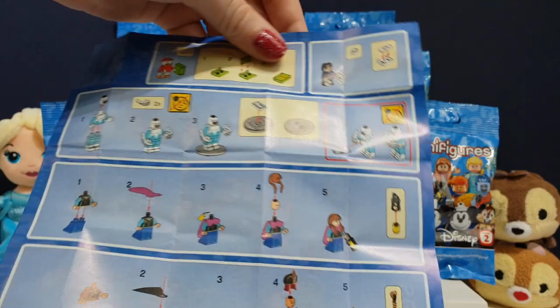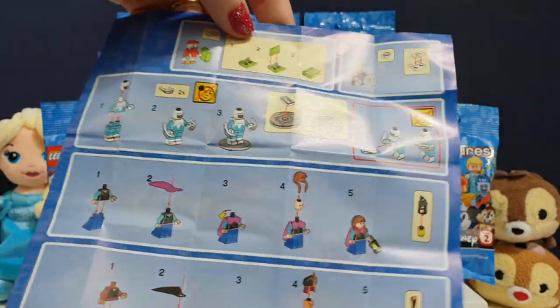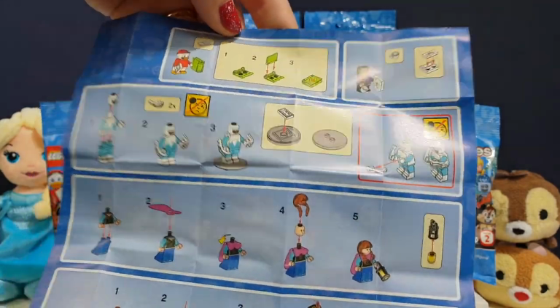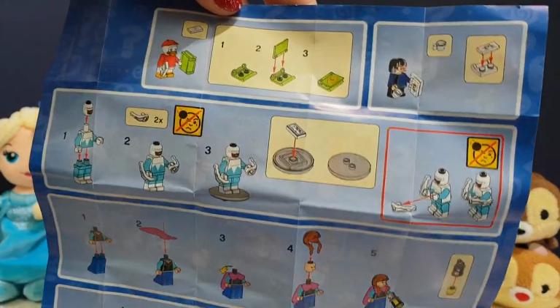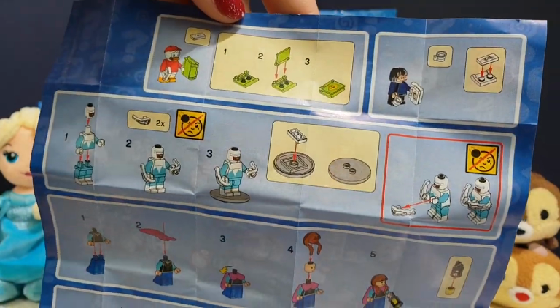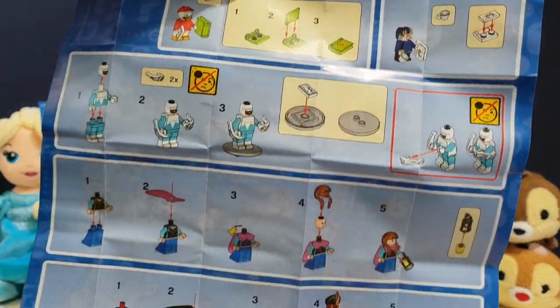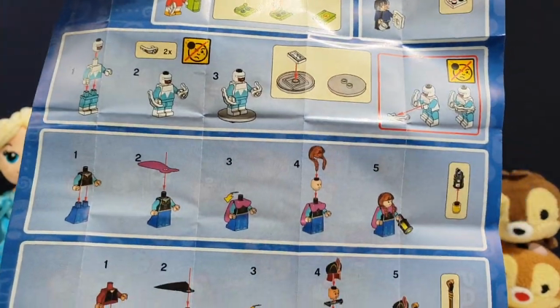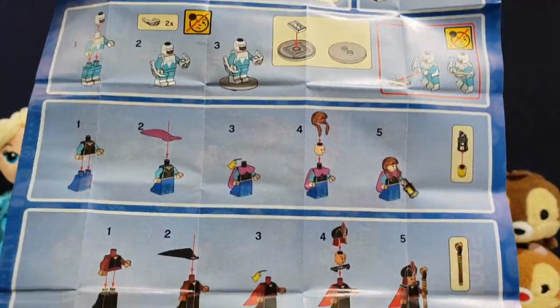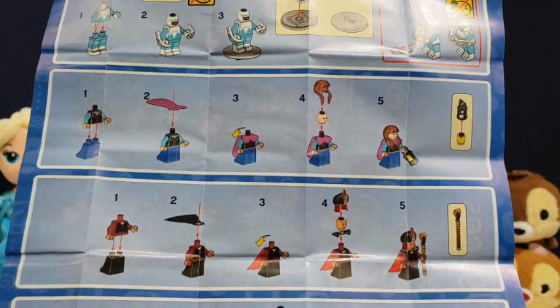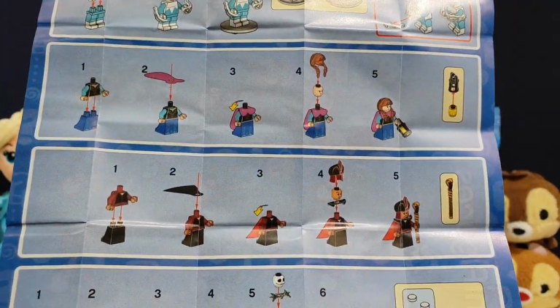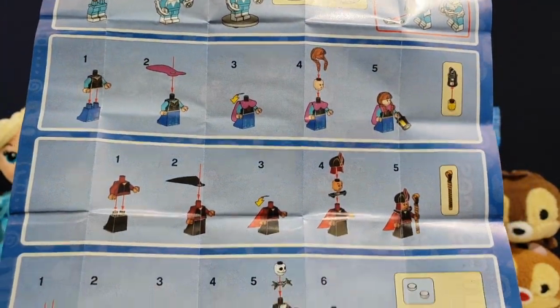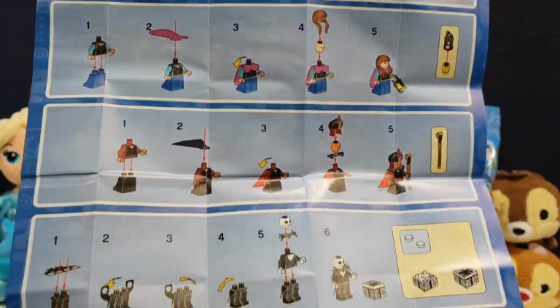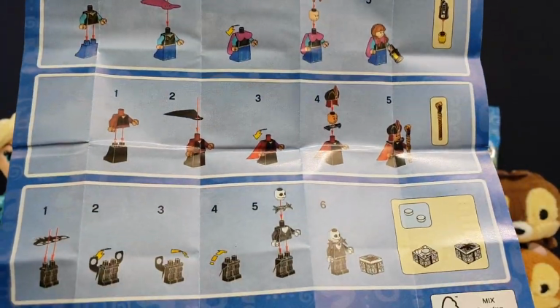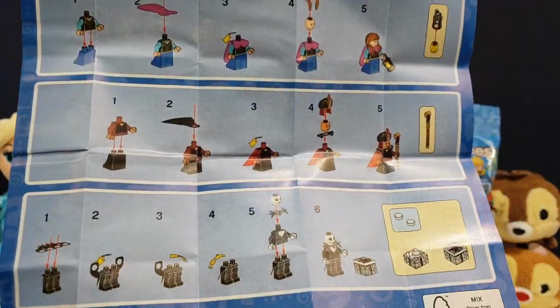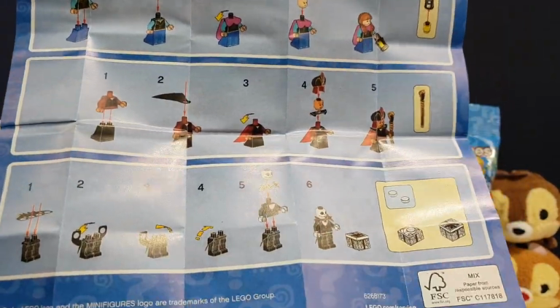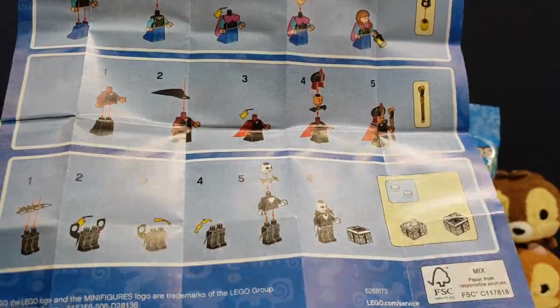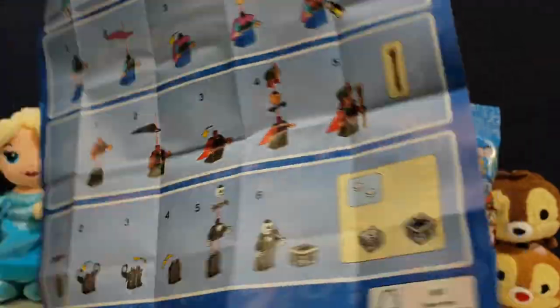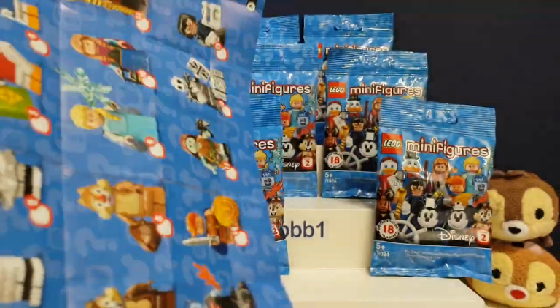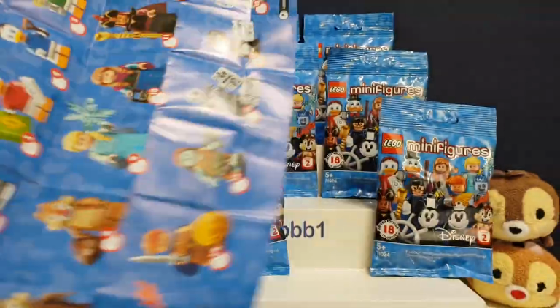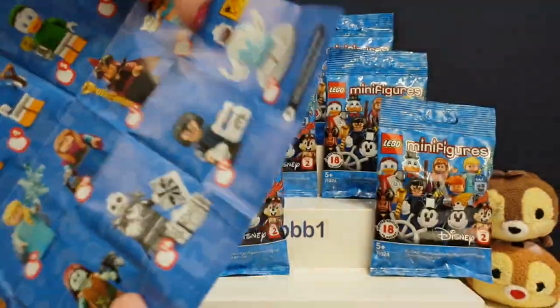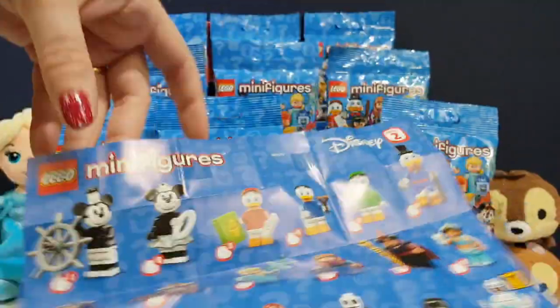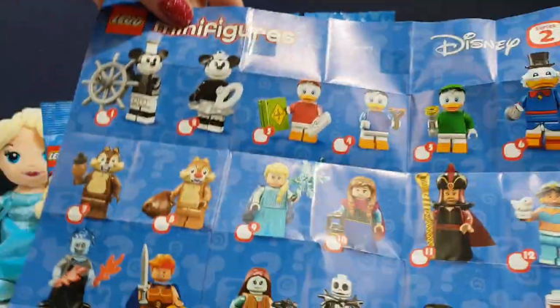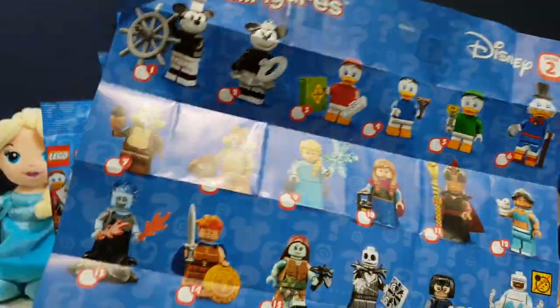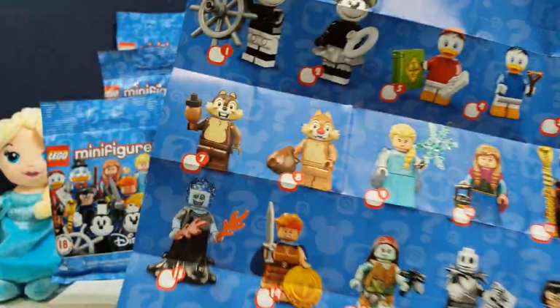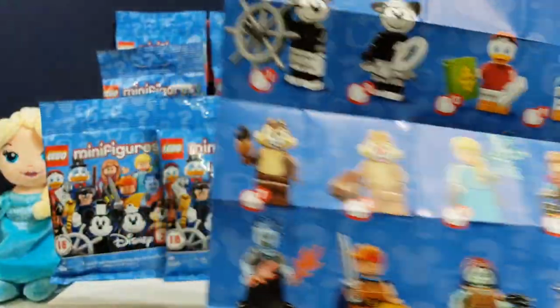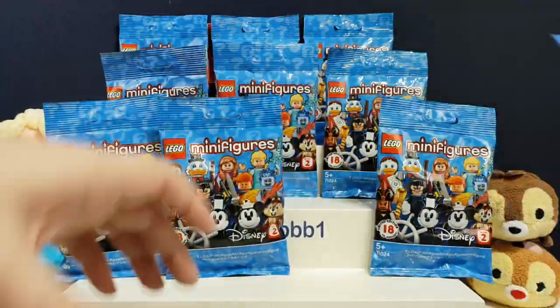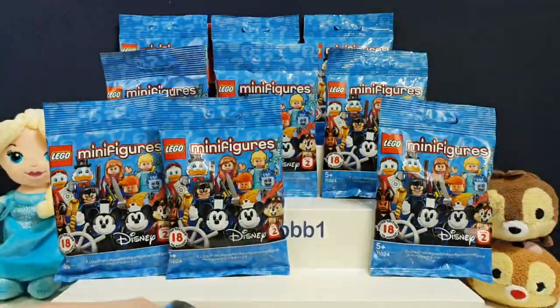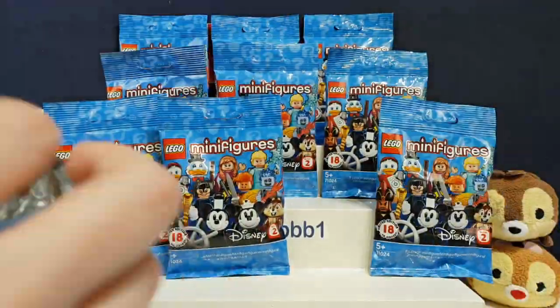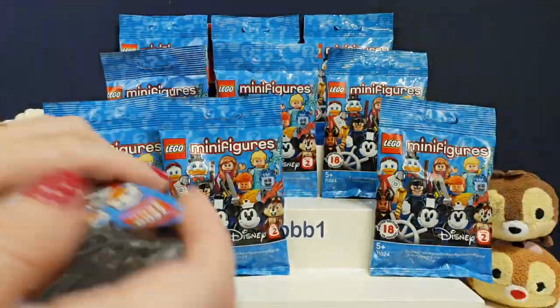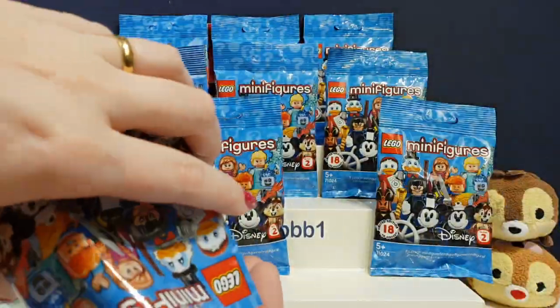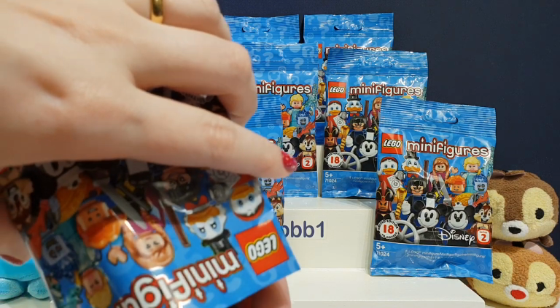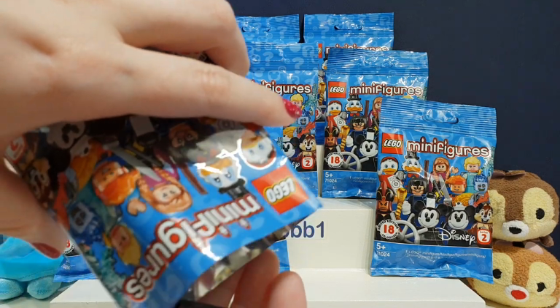We've got some instructions on the back for how to put a few of the bits together. Some of them might be a little bit more complicated than others, but I'm sure we'll figure it out. We've done loads of Lego on this channel. Right, let's have a look and see who we've got.